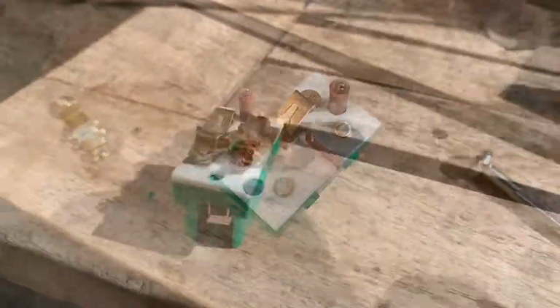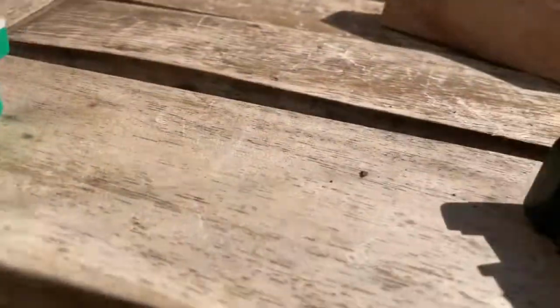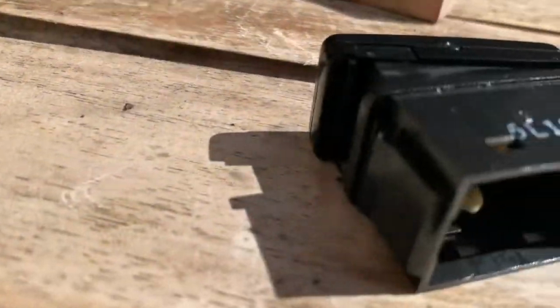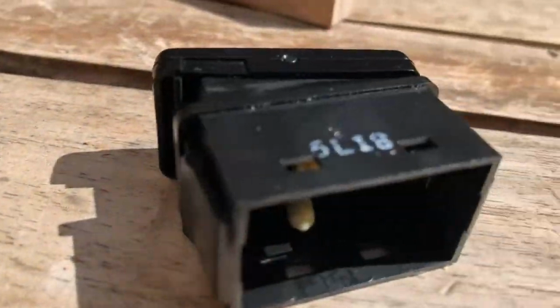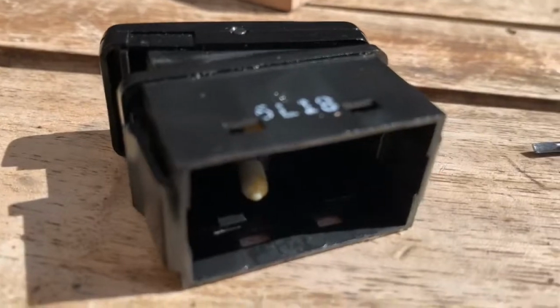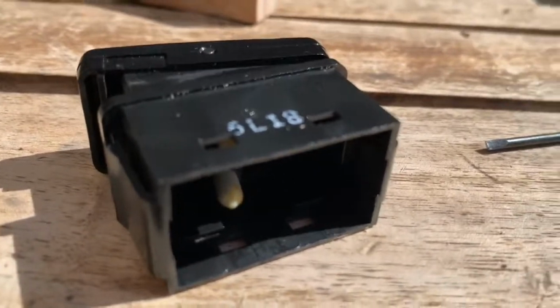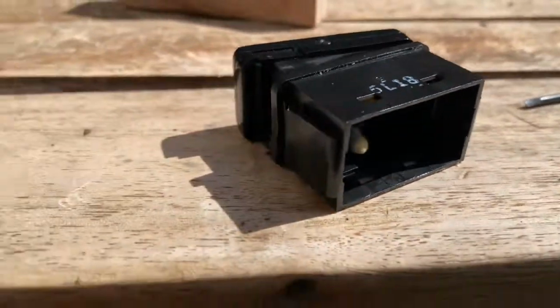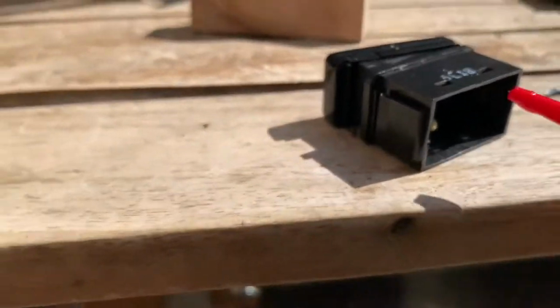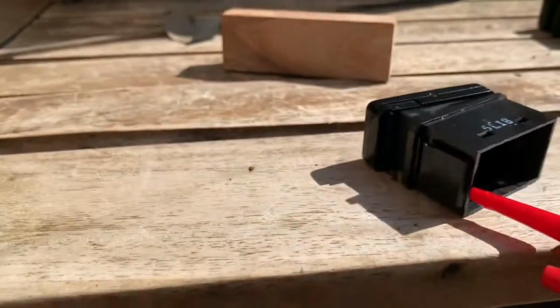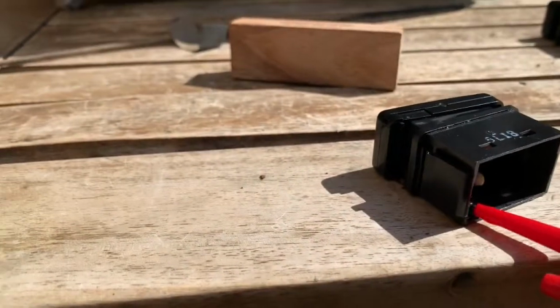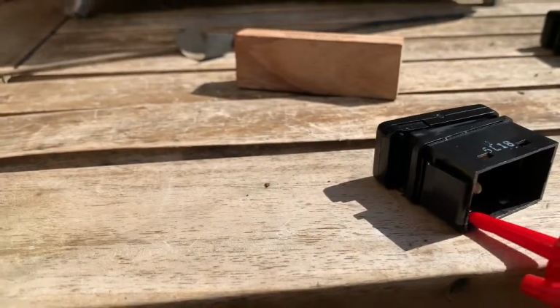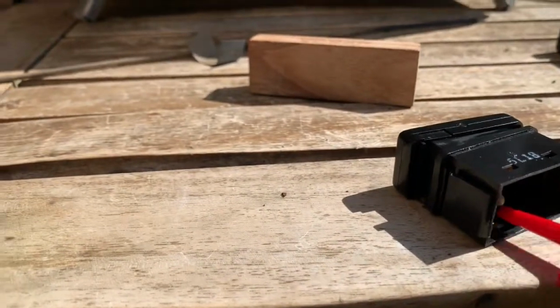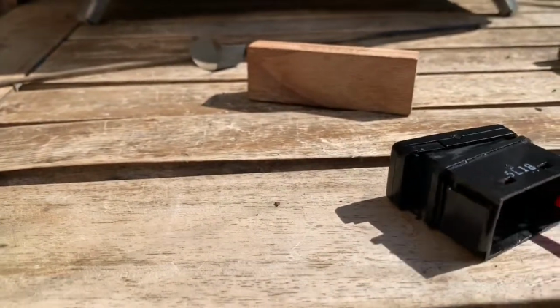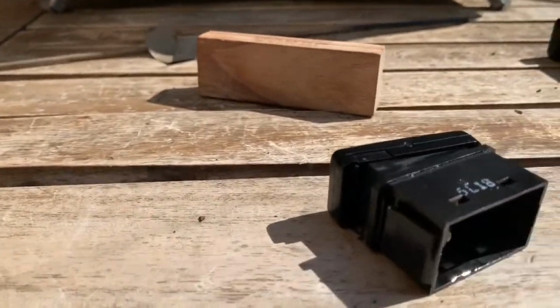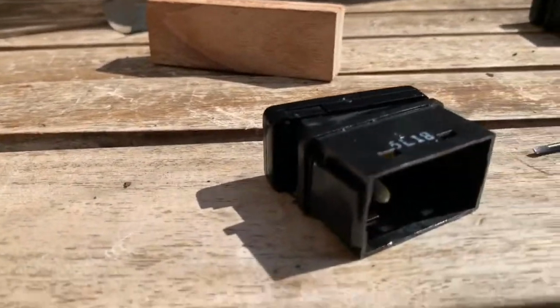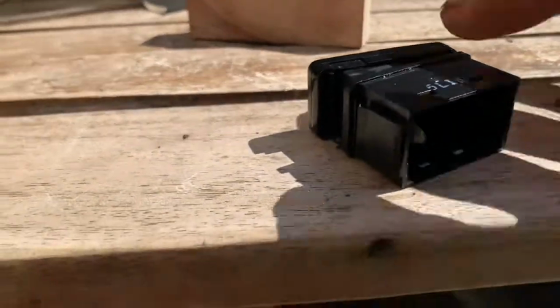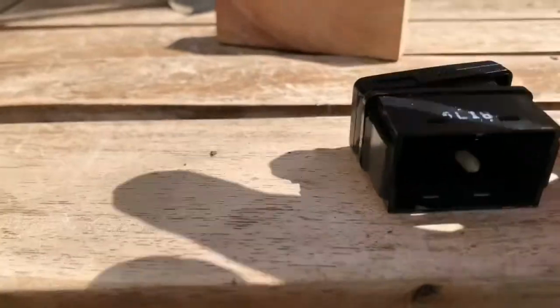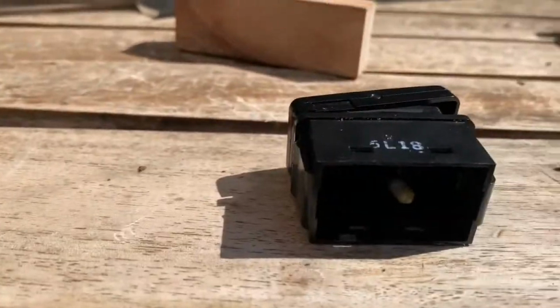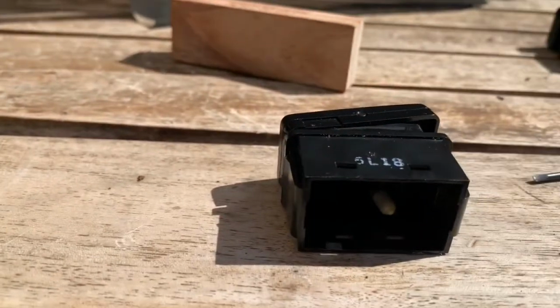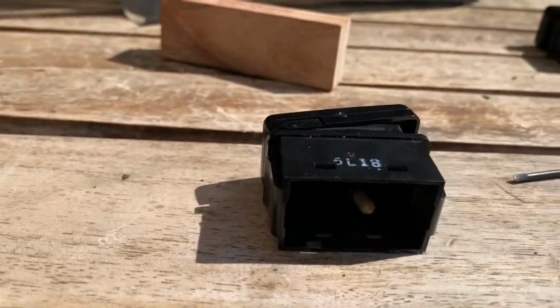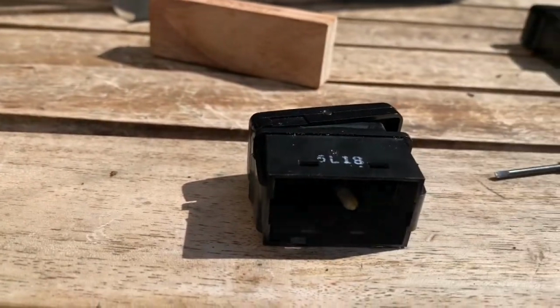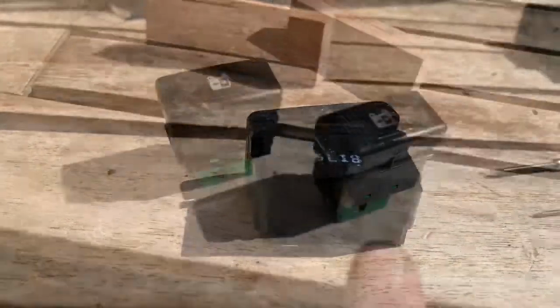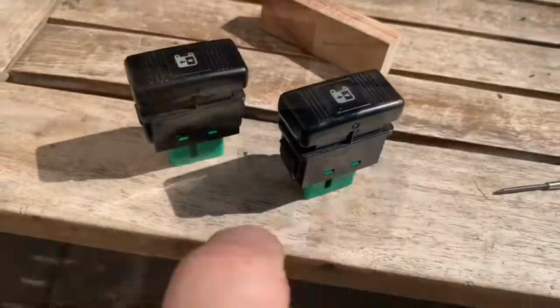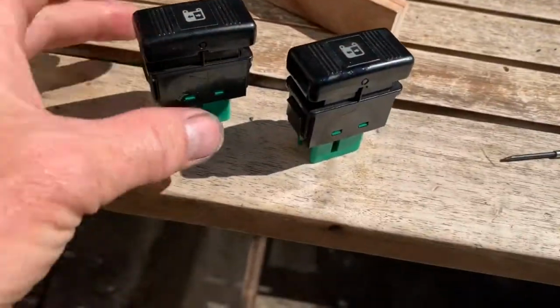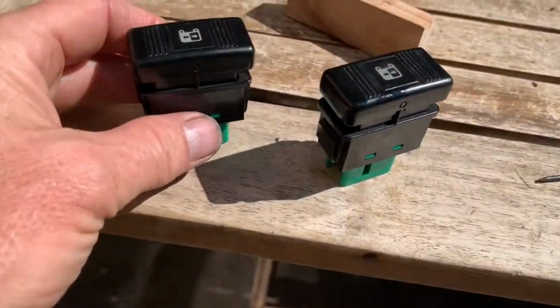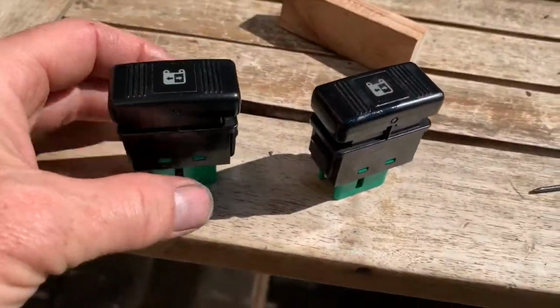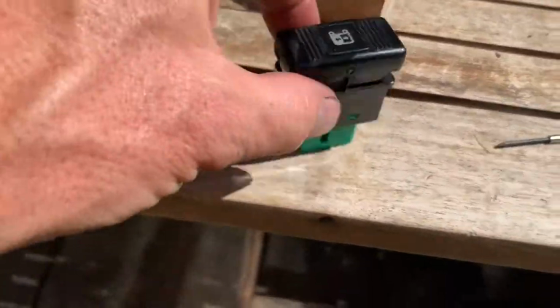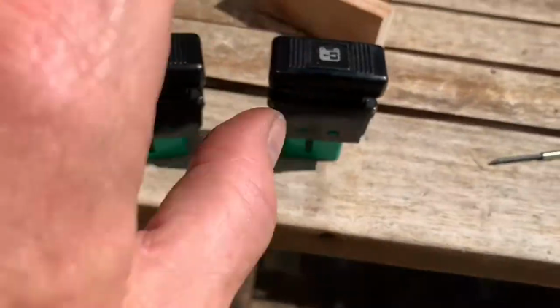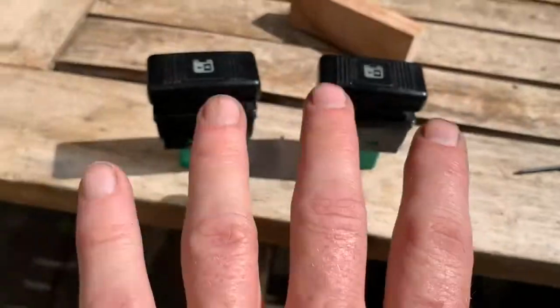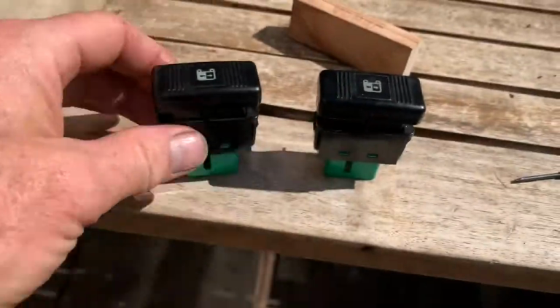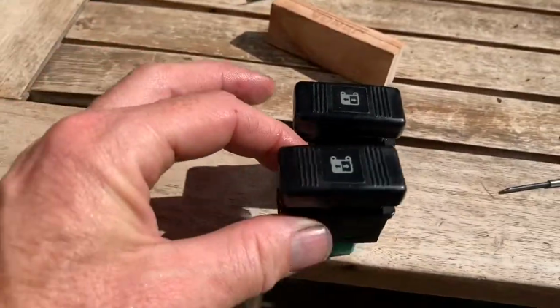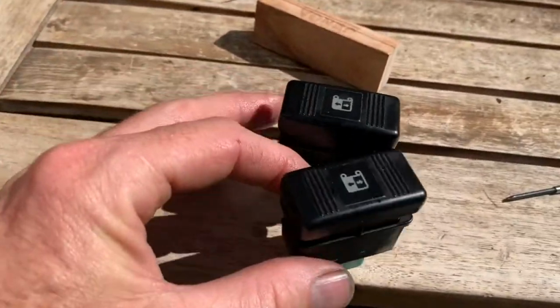Once the contacts are clean, it's just a matter of putting the piece back on. Run a little bit of oil on the inside and at the top so it slides on nice and easily. It's useful to open one switch at a time so you can remember which way around they go for up and down.